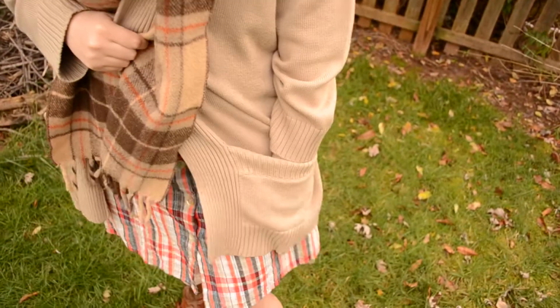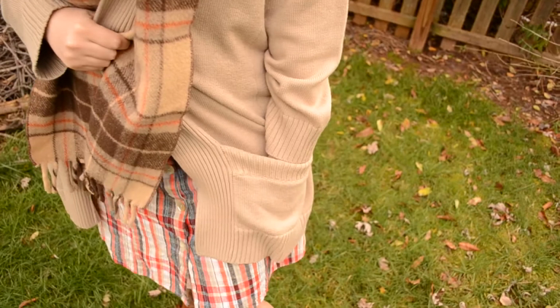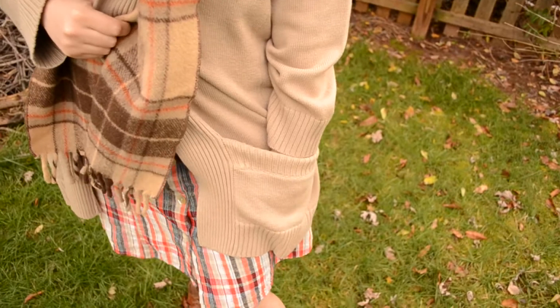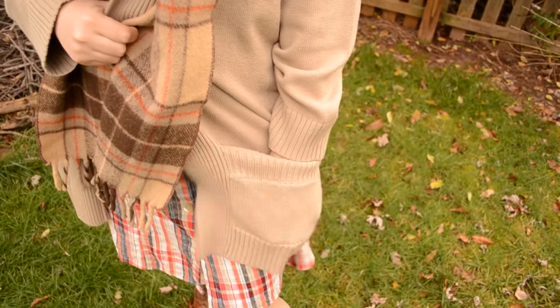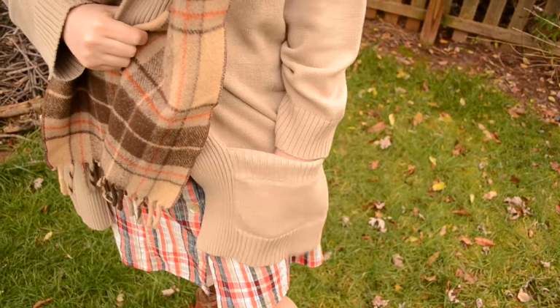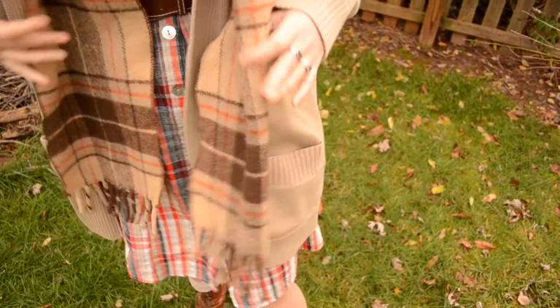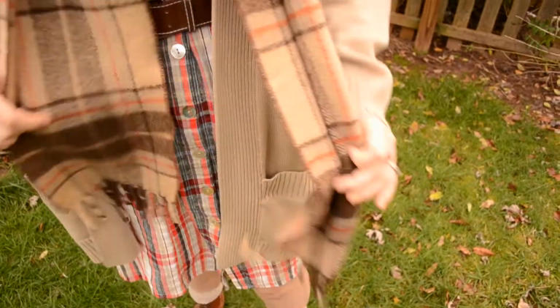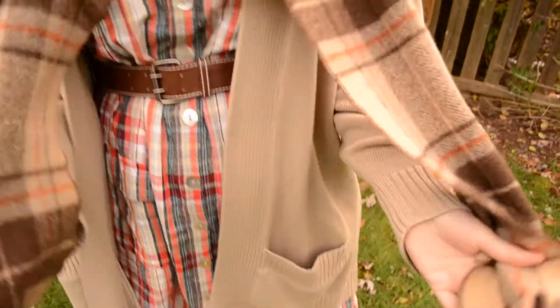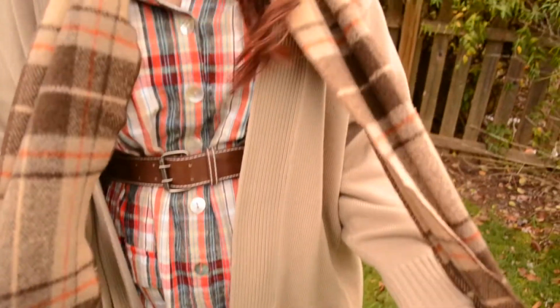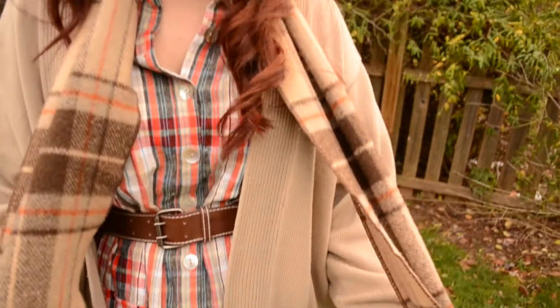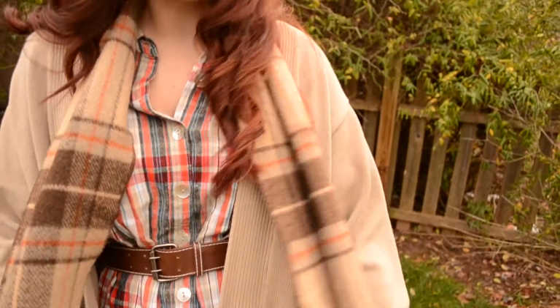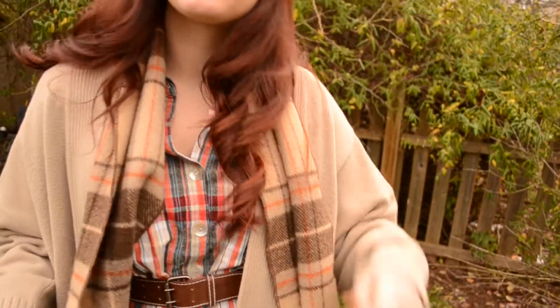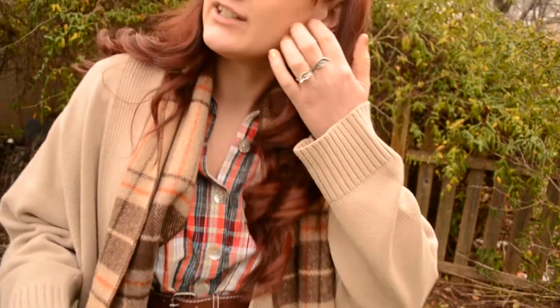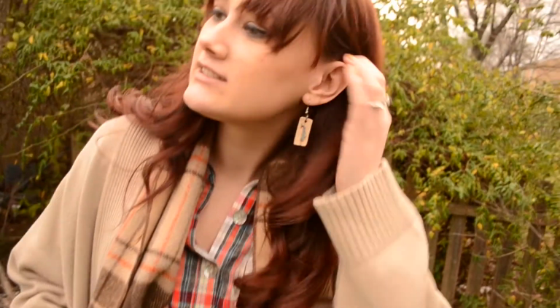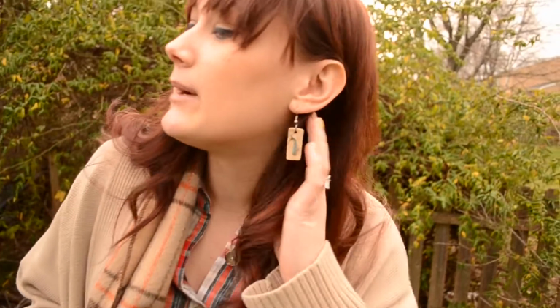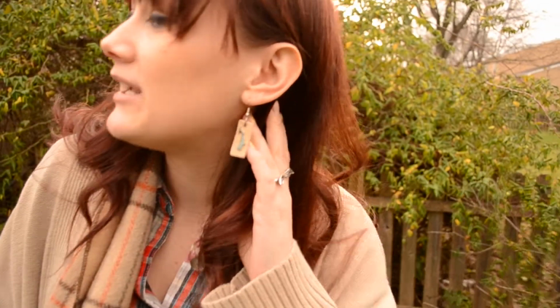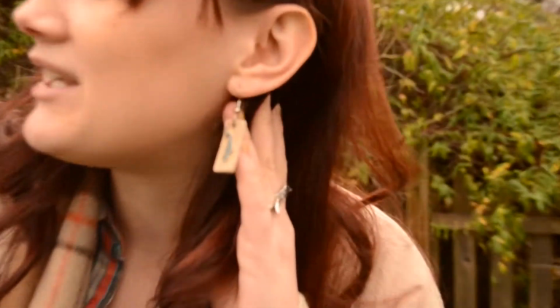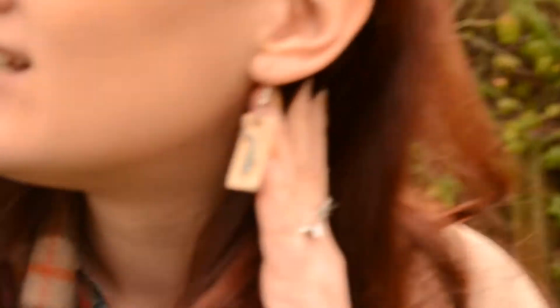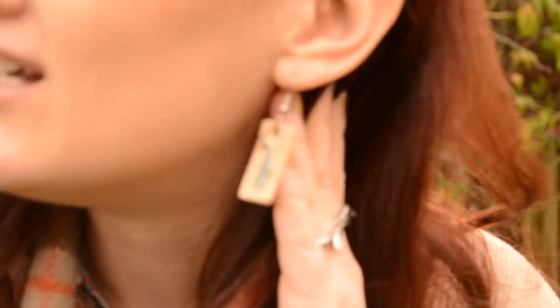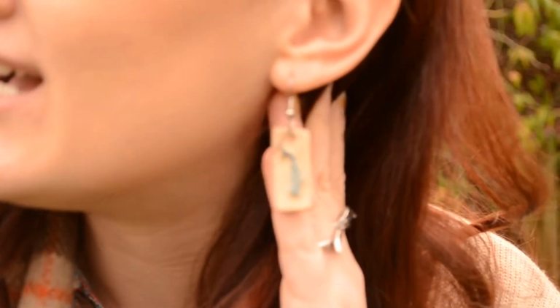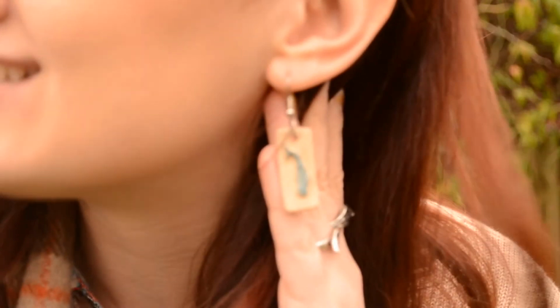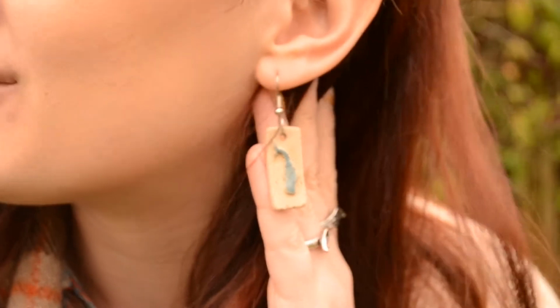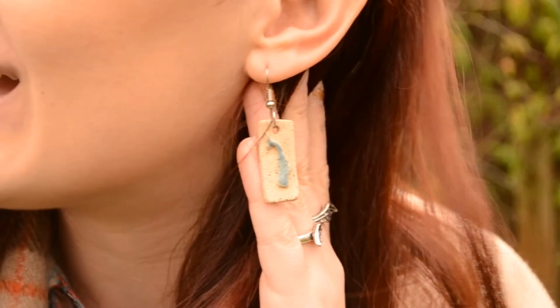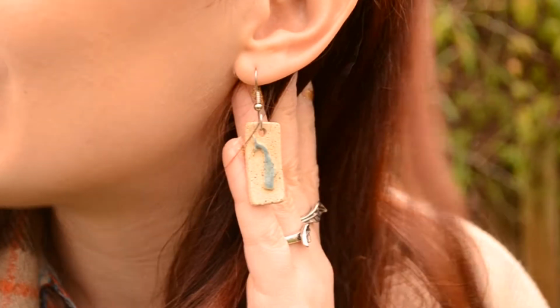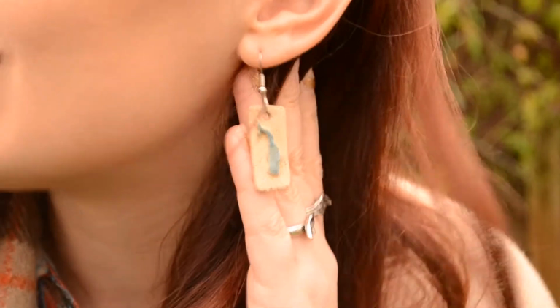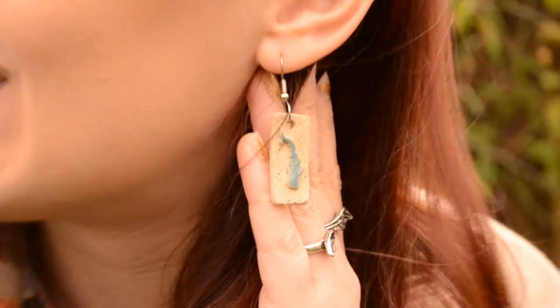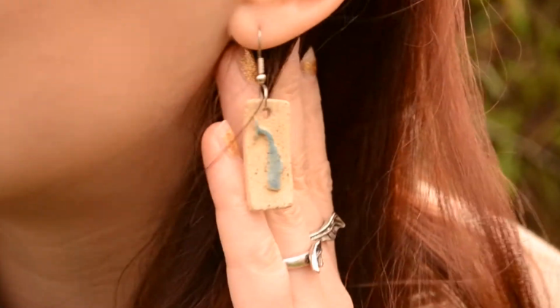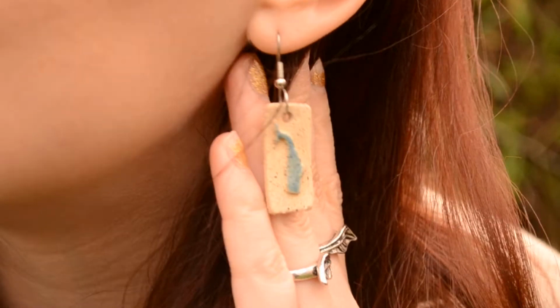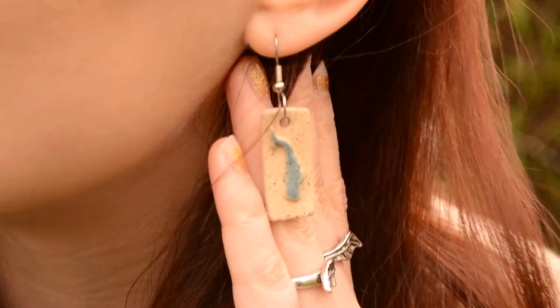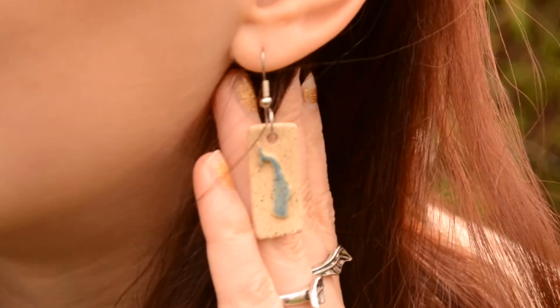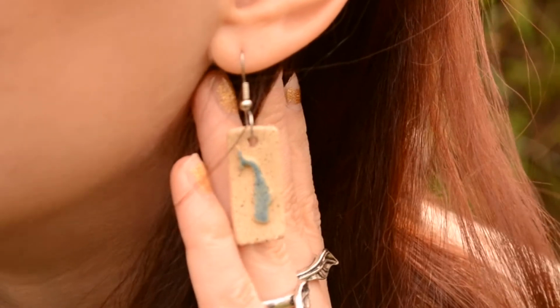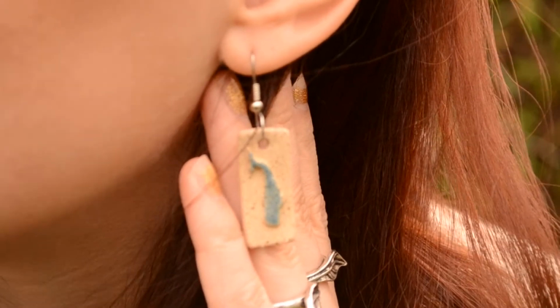The cardigan I got in a closet haul from Jason's grandma. The scarf is from Goodwill. The earrings my mom gave to me, and I don't know where she got them — I think she got them from someone's closet too.